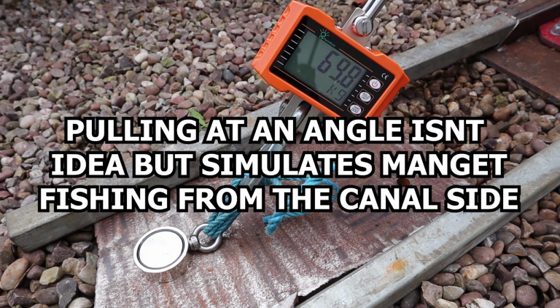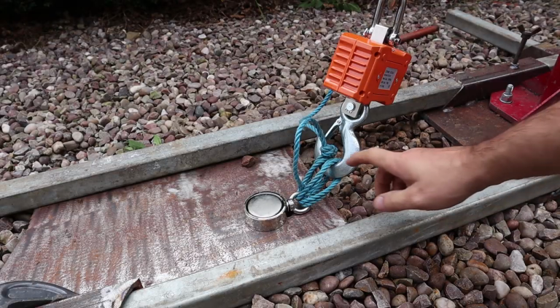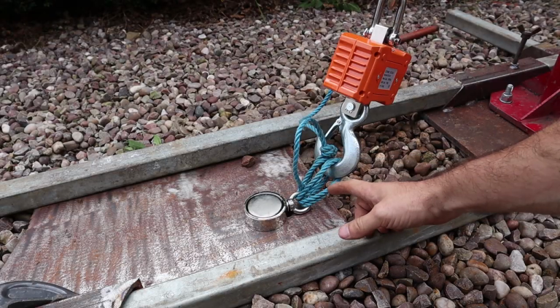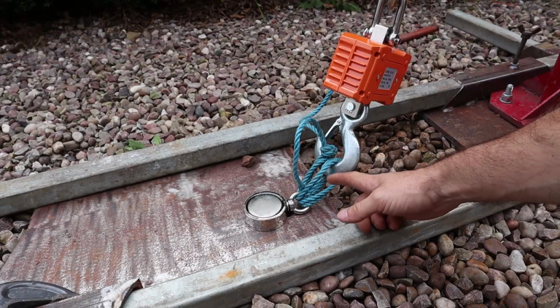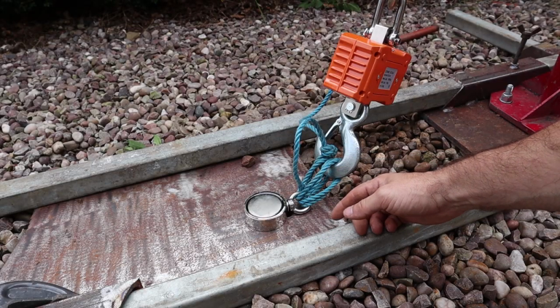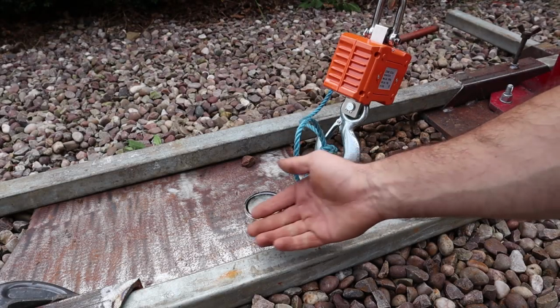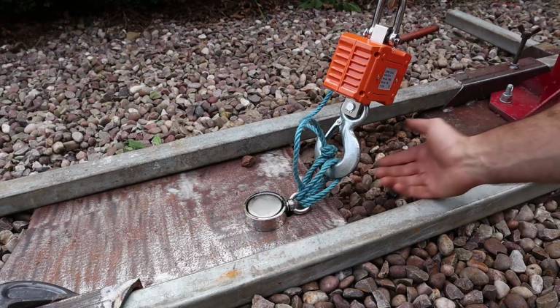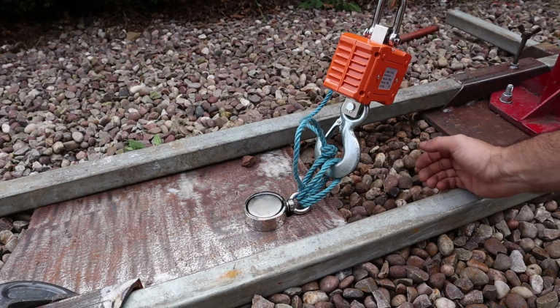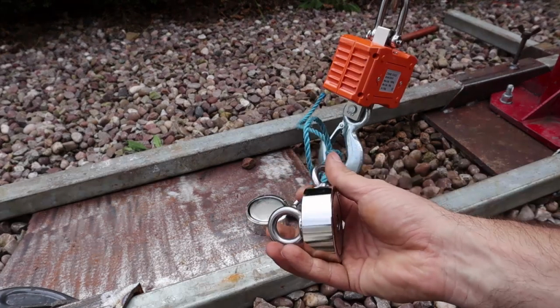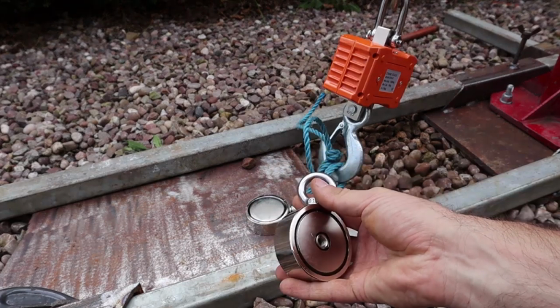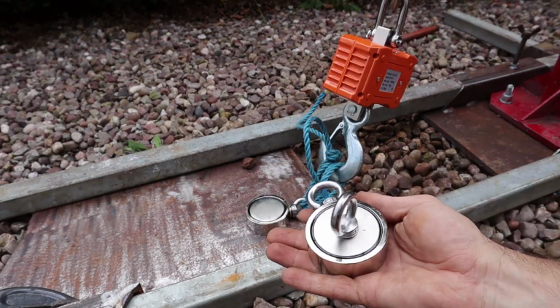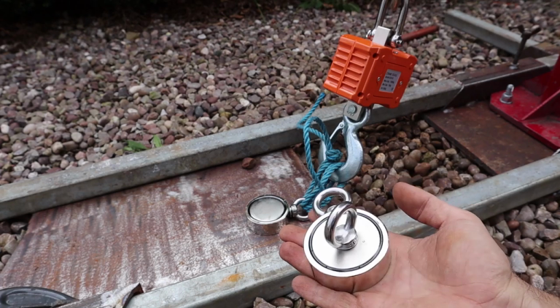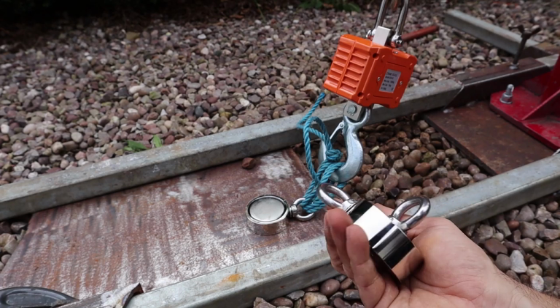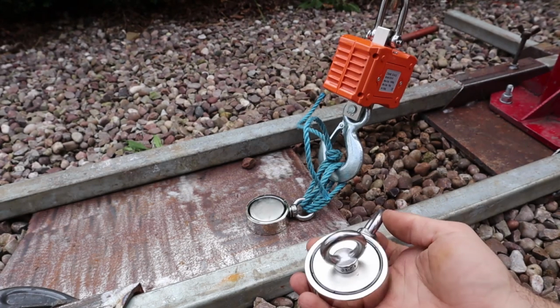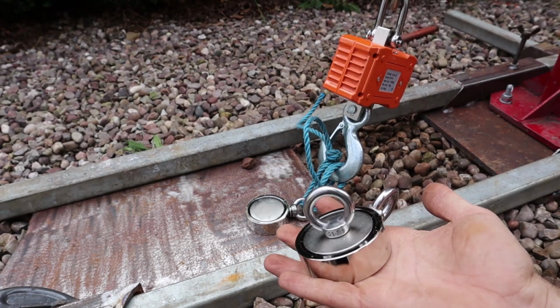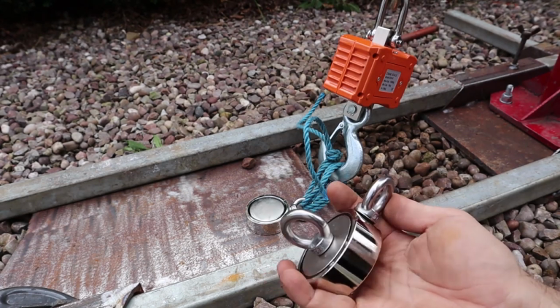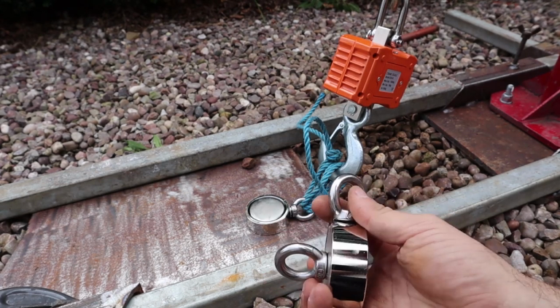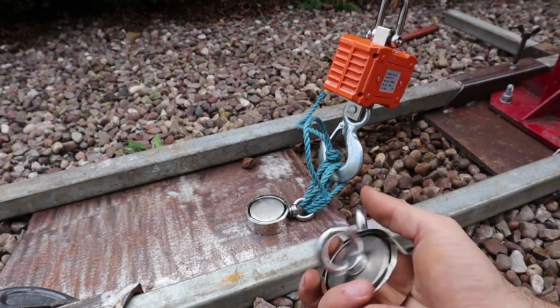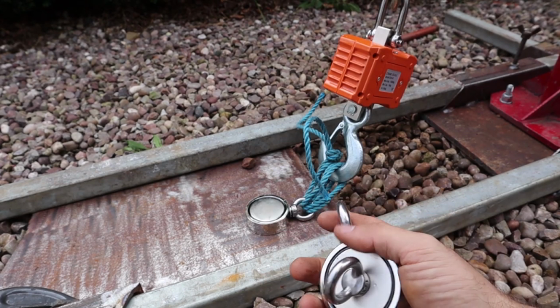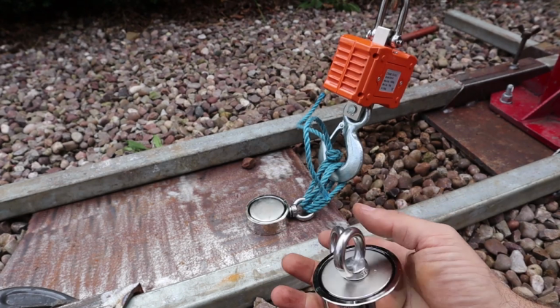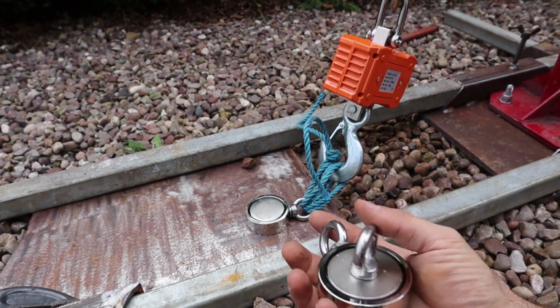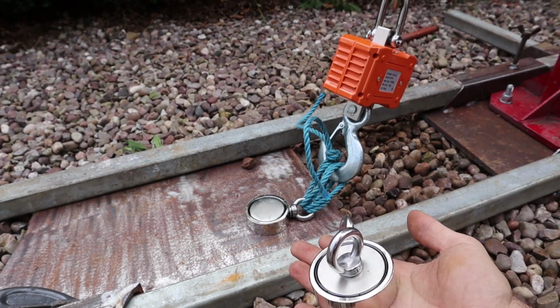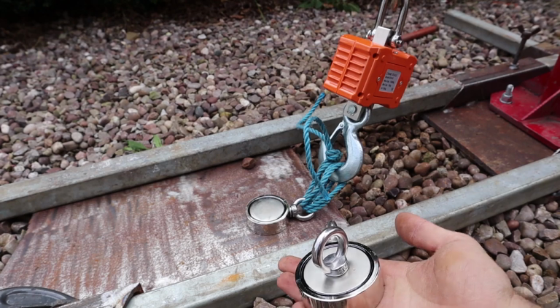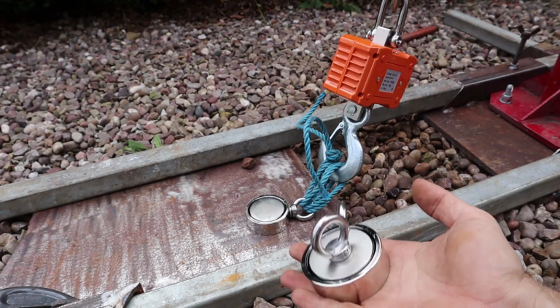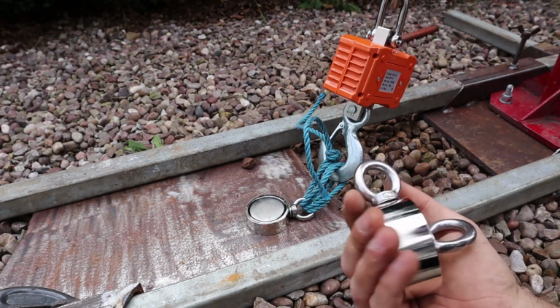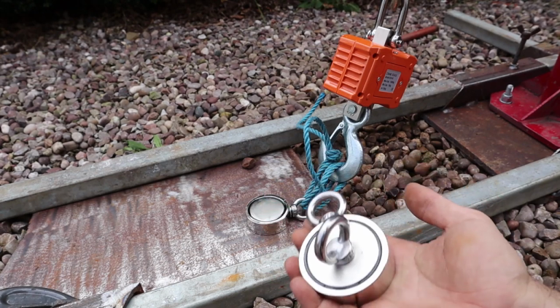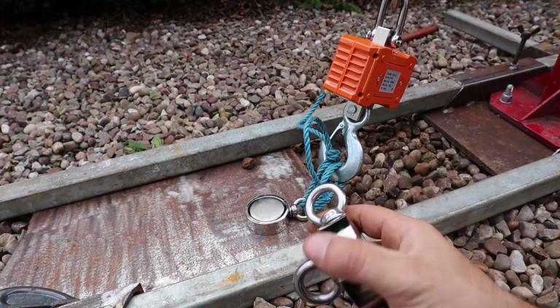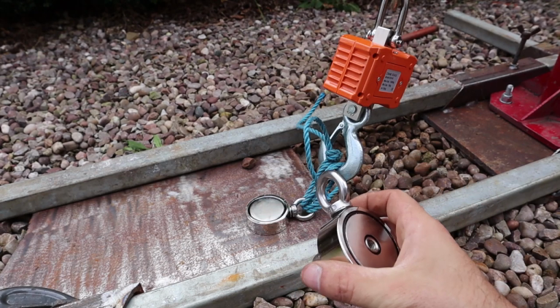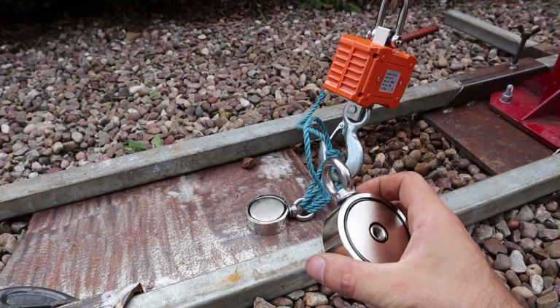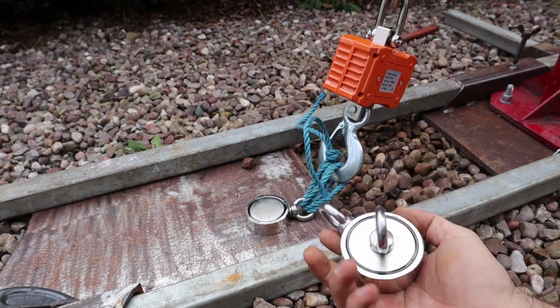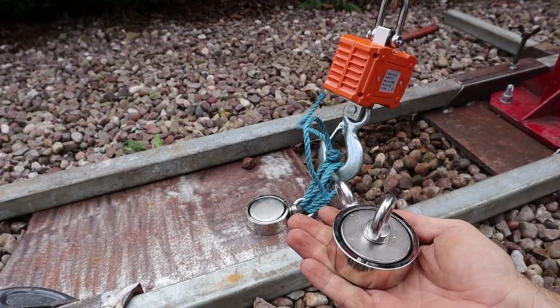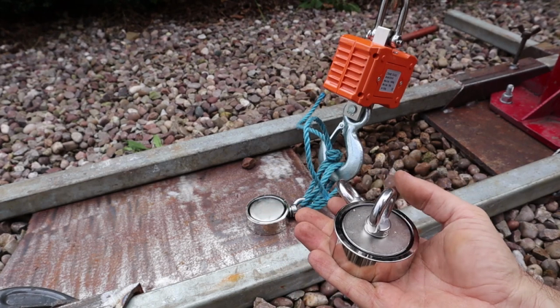In the future I'll try and design something to pull it horizontal. I'm going to try this one next — this is 270kg. It can be used as a single or a double-sided magnet; you just remove whichever eyelet you need to use. I've used some of these in the past and they're really good, so let's try this one.